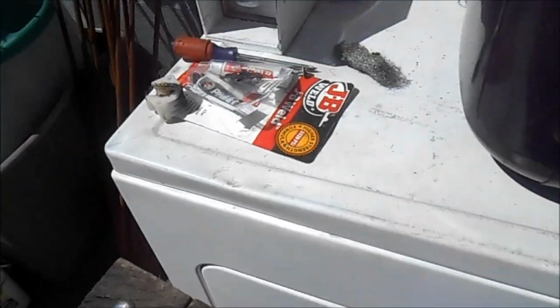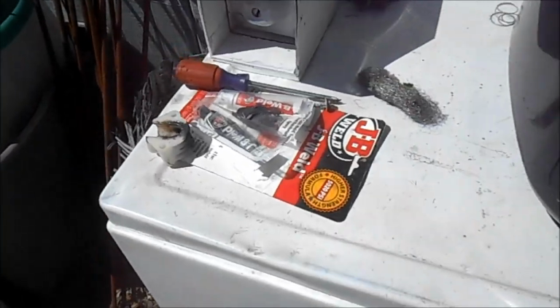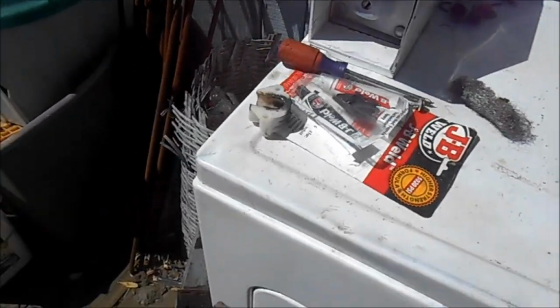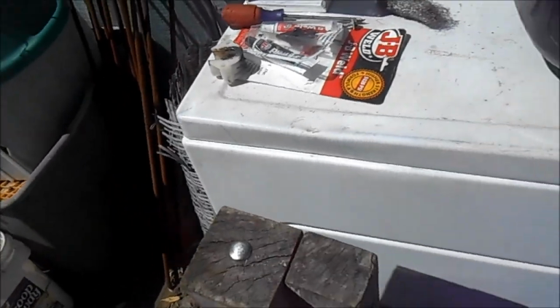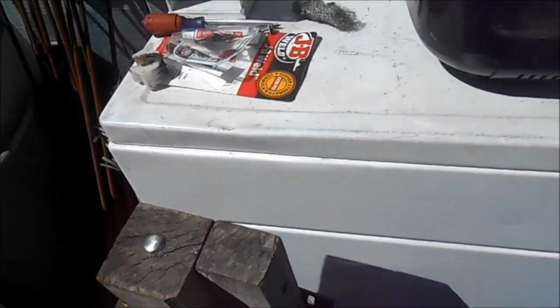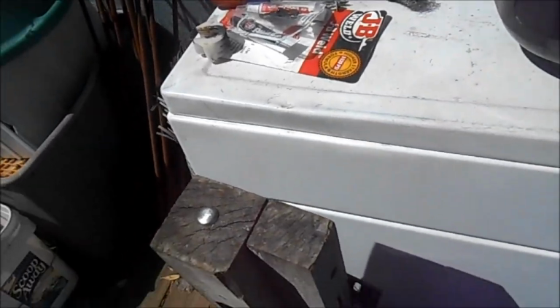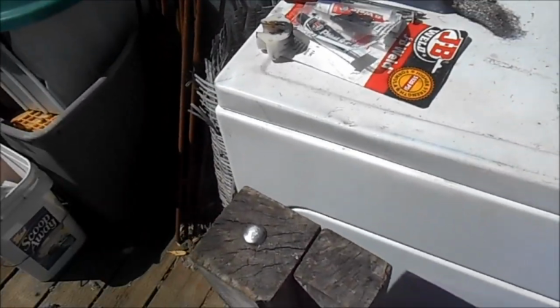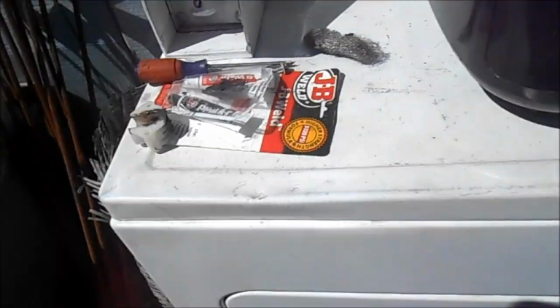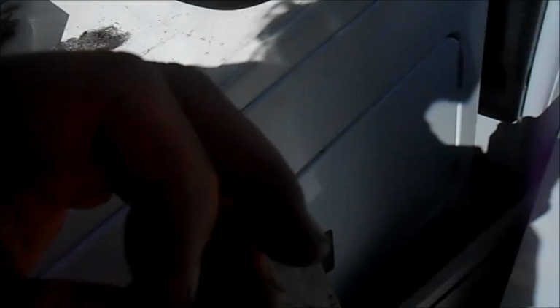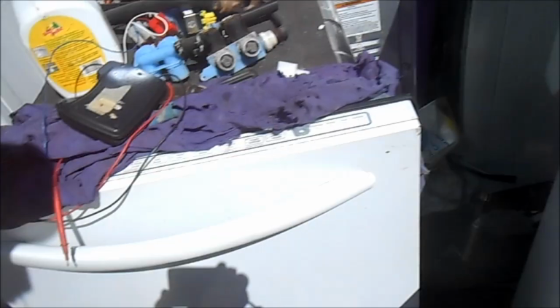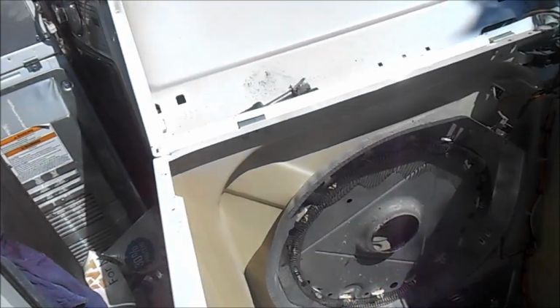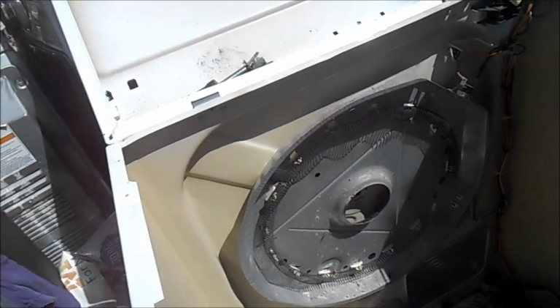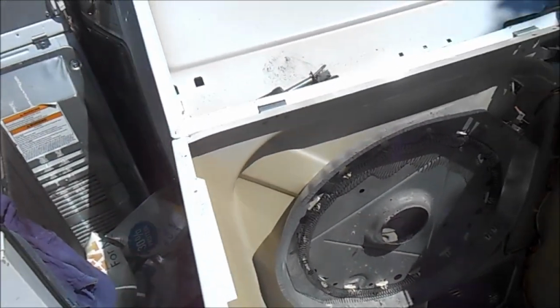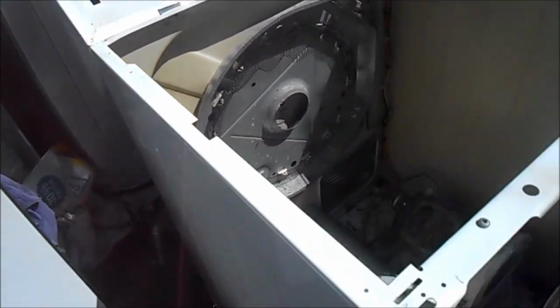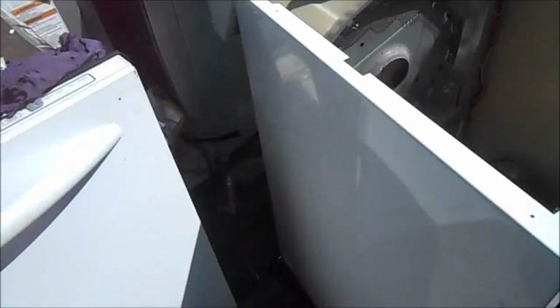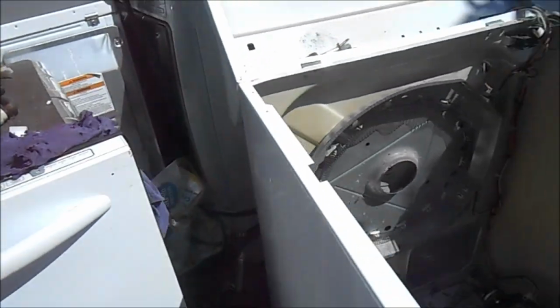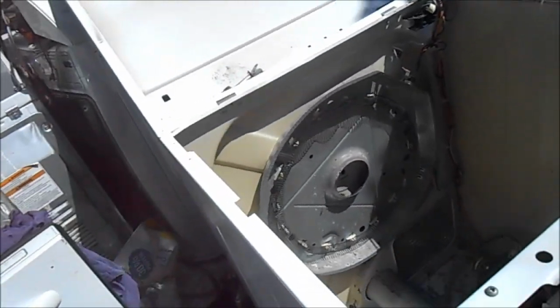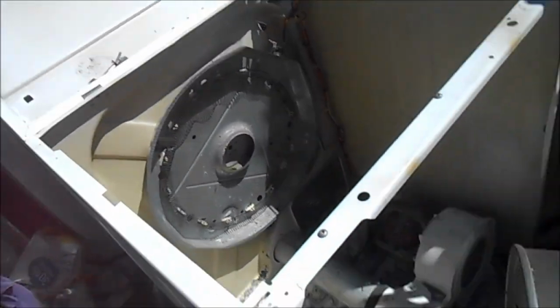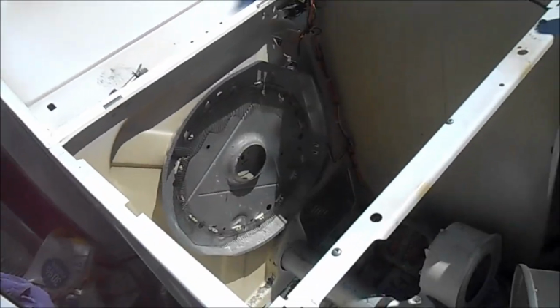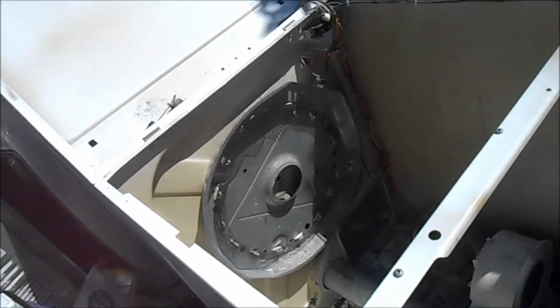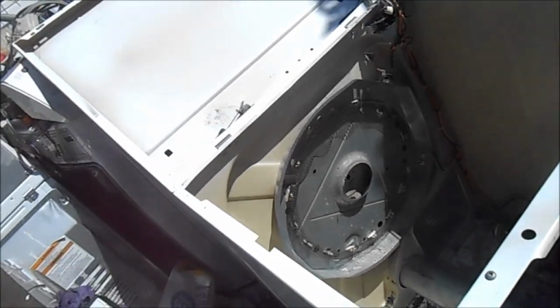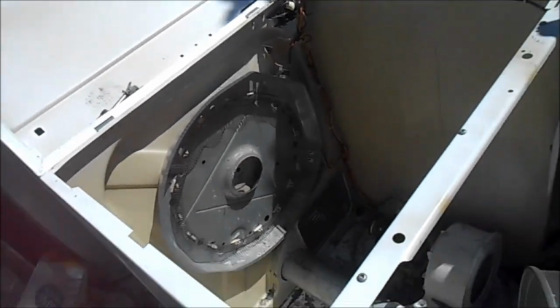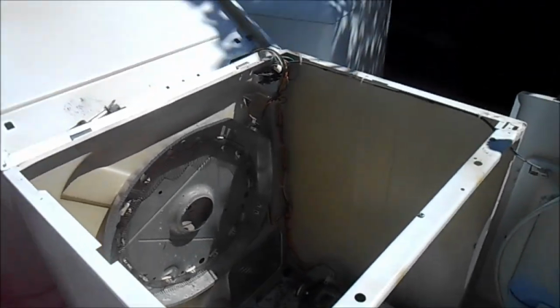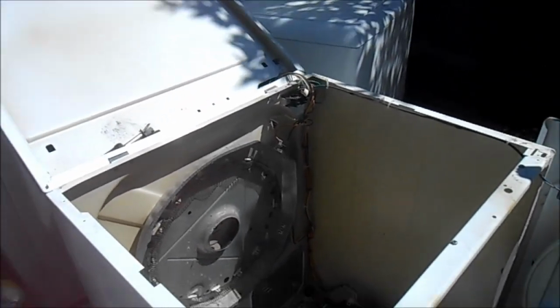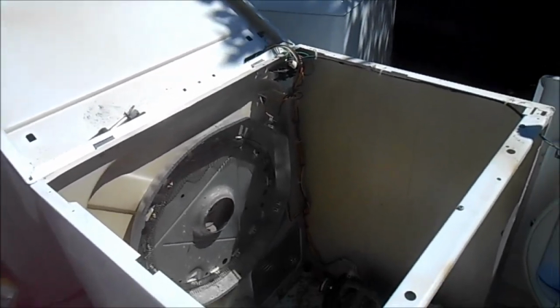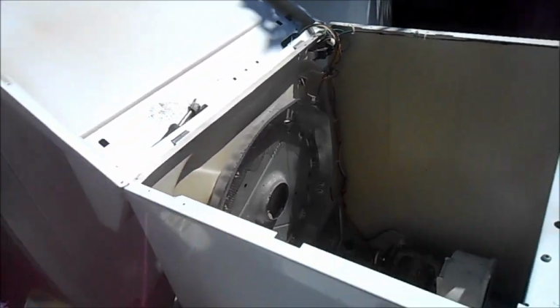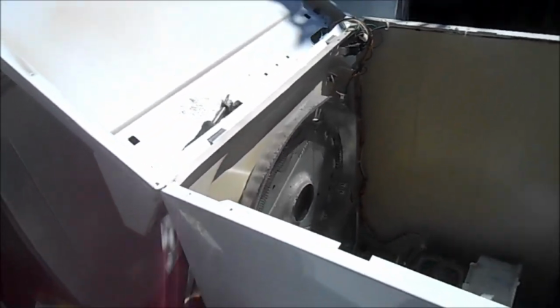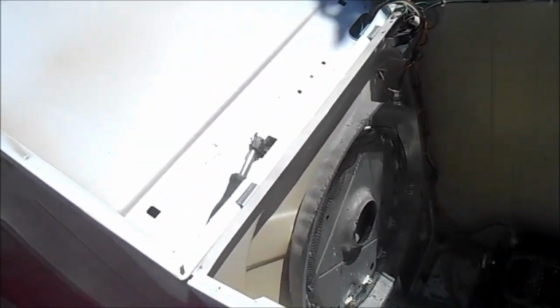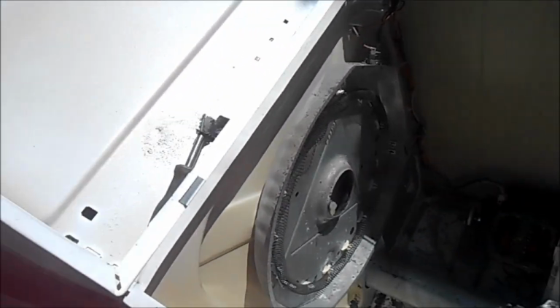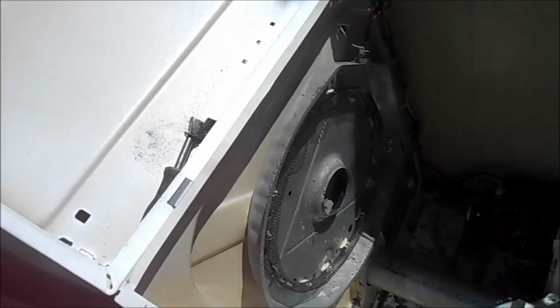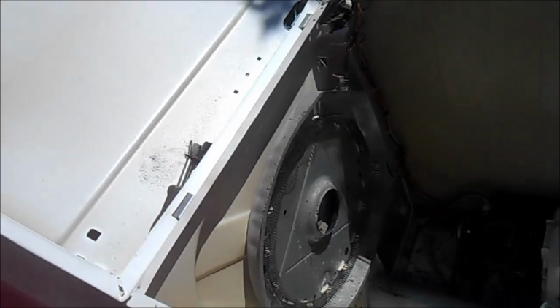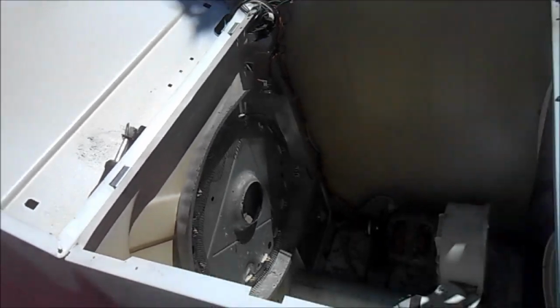That's the JB weld standard — it'll set up for 24 hours, and then we'll put it back together. That's the White Westinghouse Hack. Don't try this at home folks — it's only for informational purposes. Working on dryers is hazardous.